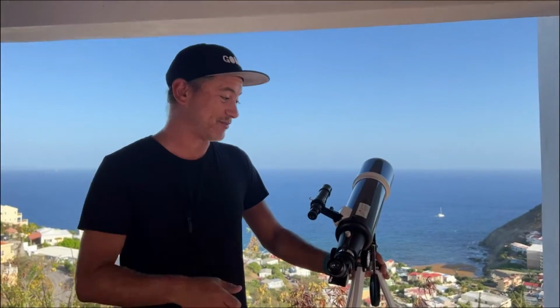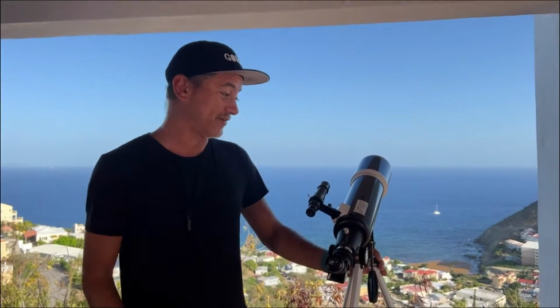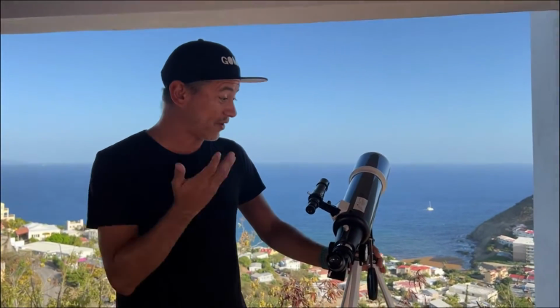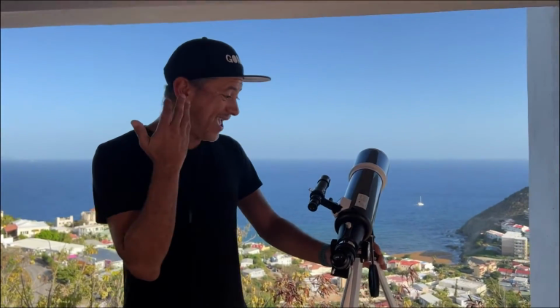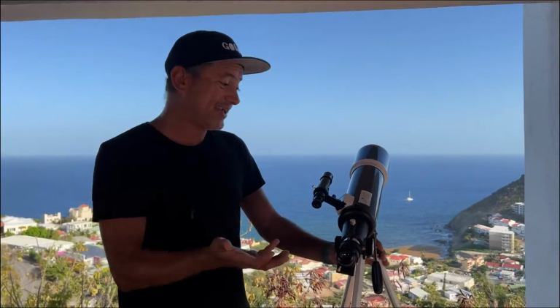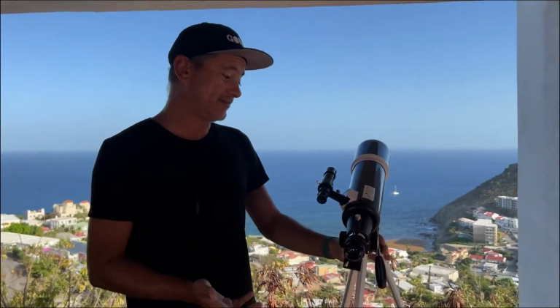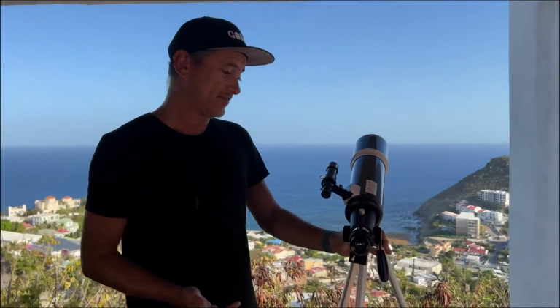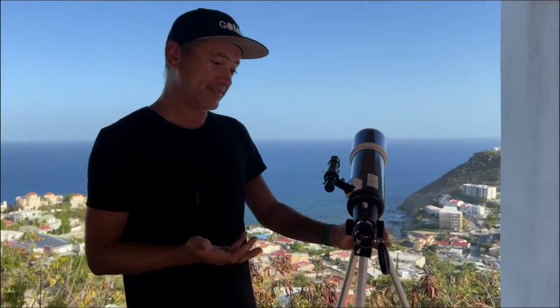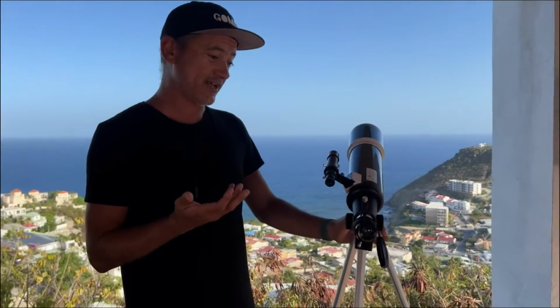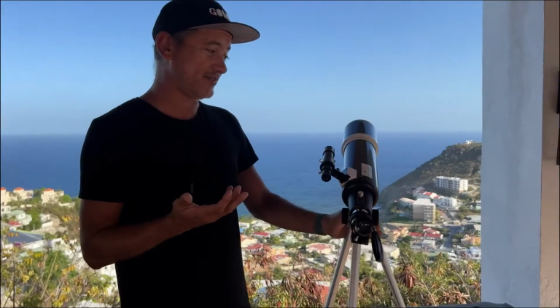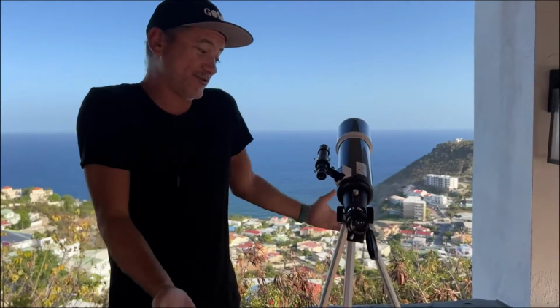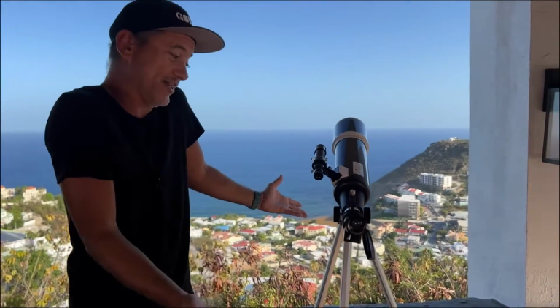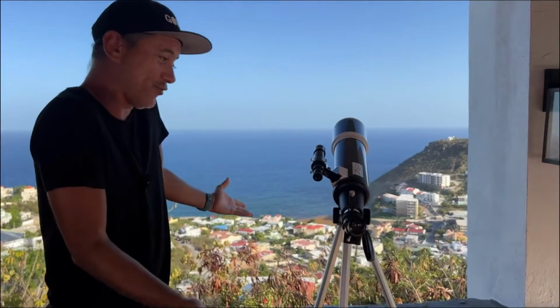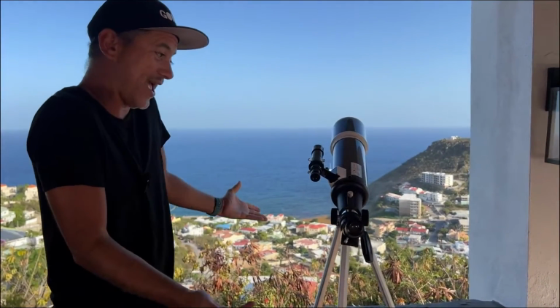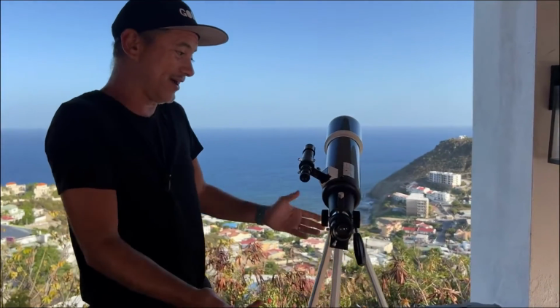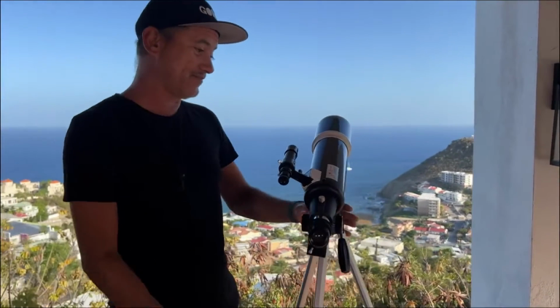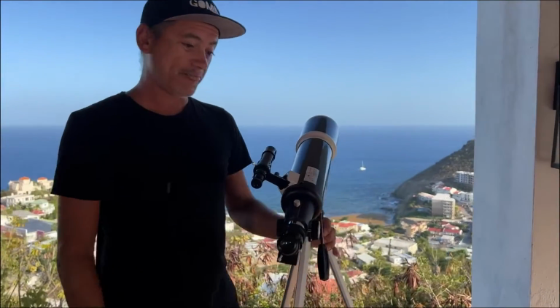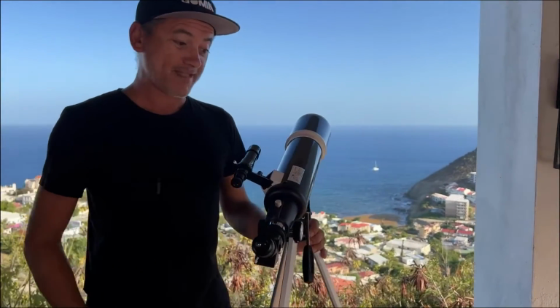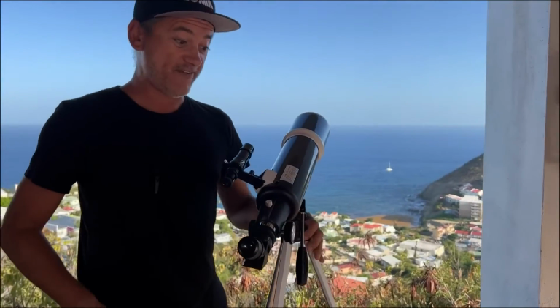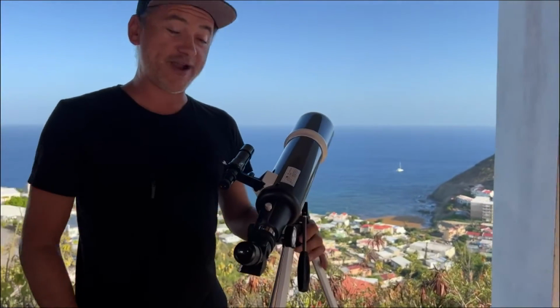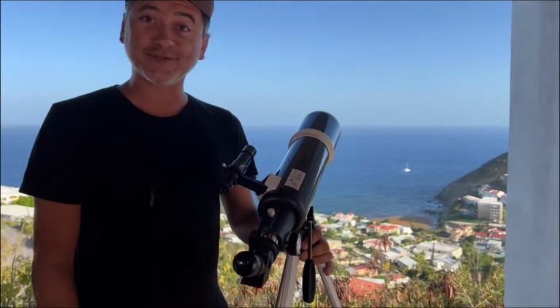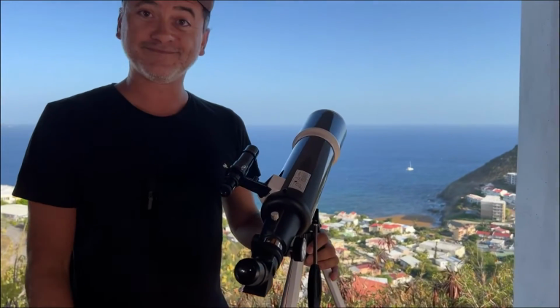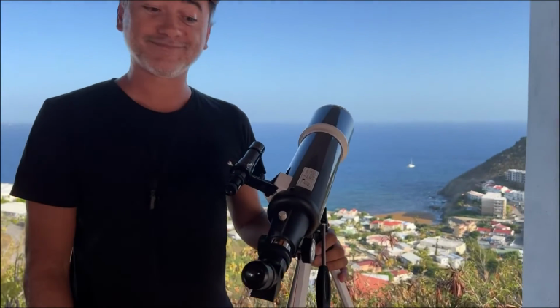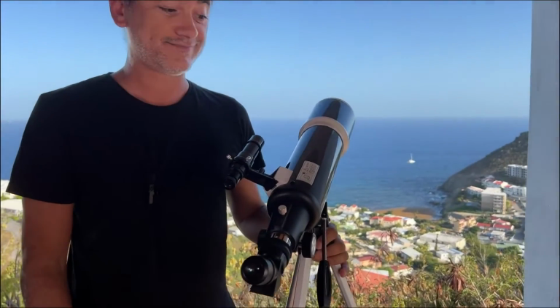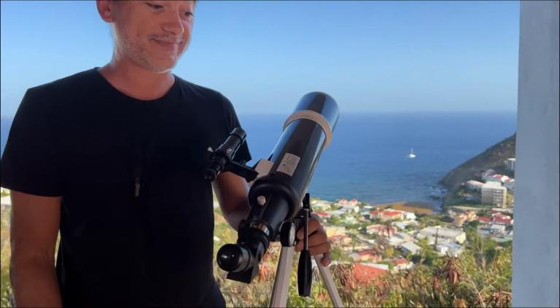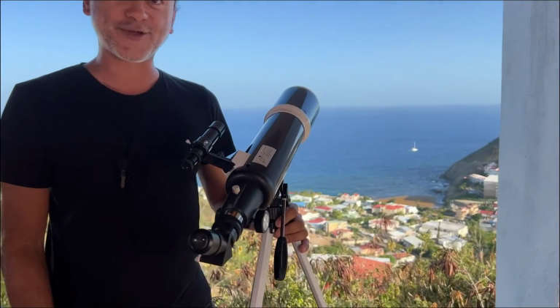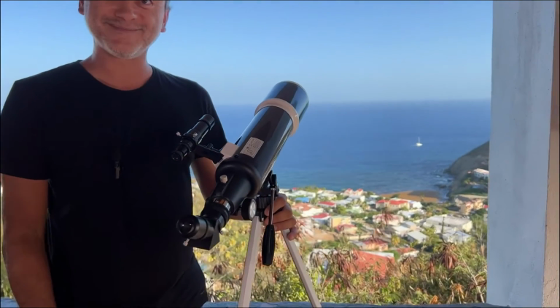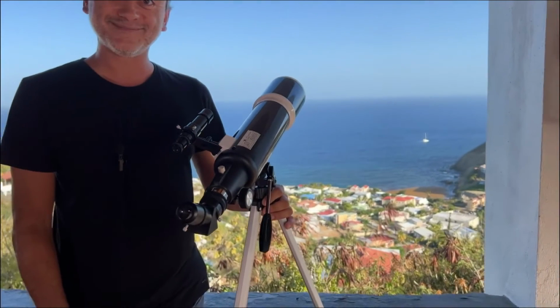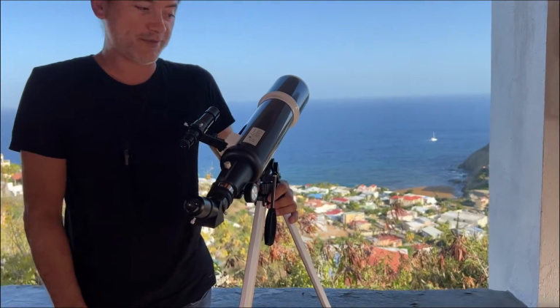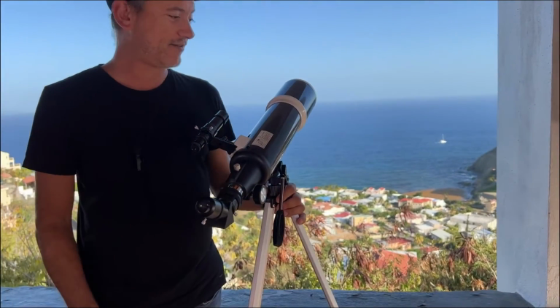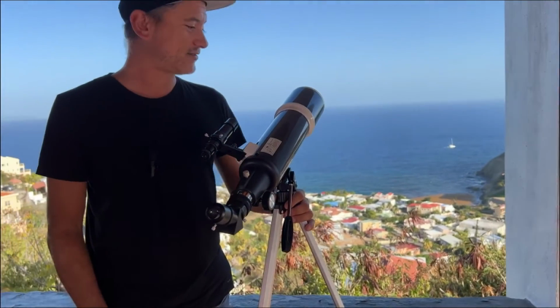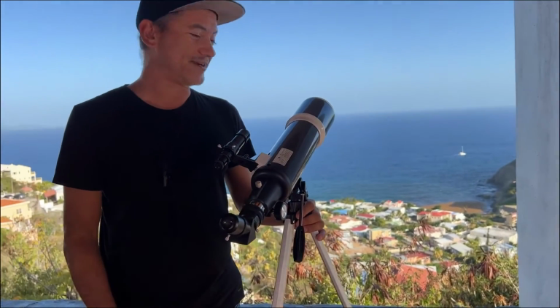We've got a stargazing plan tonight — that'll be super fun. From Hexium, this is a really cool and very practical telescope. Can't believe we have a telescope now.